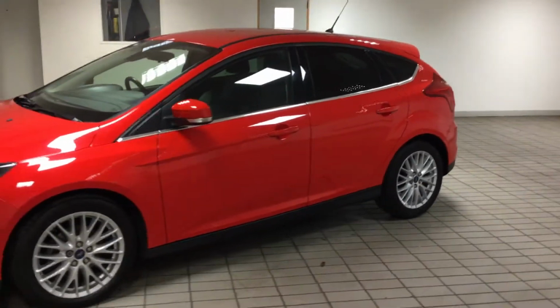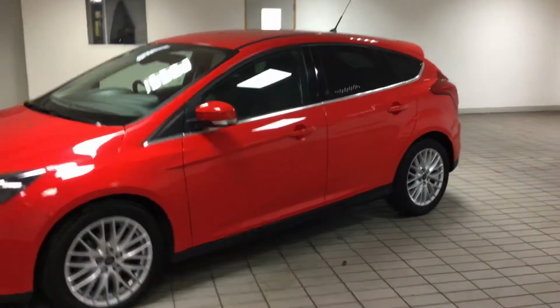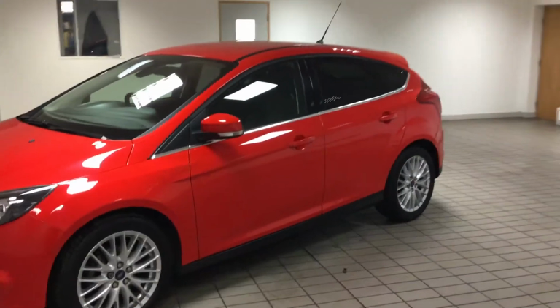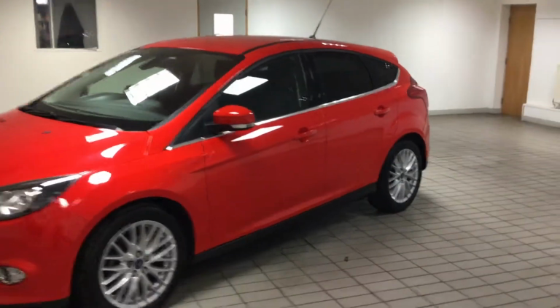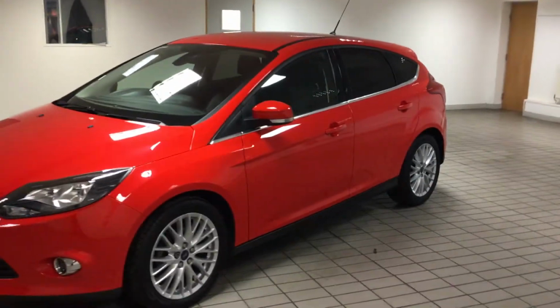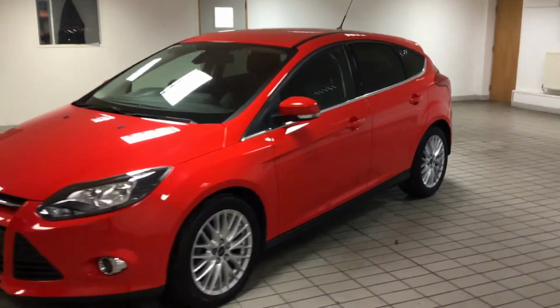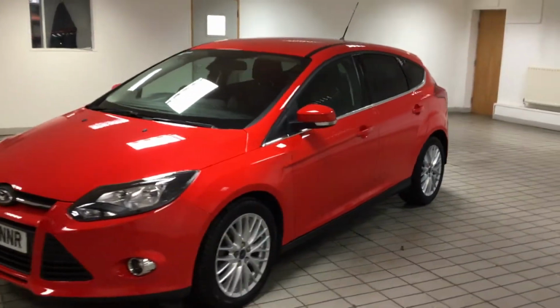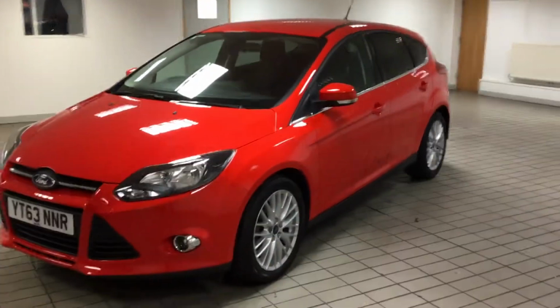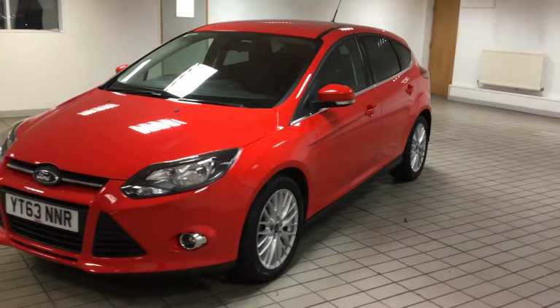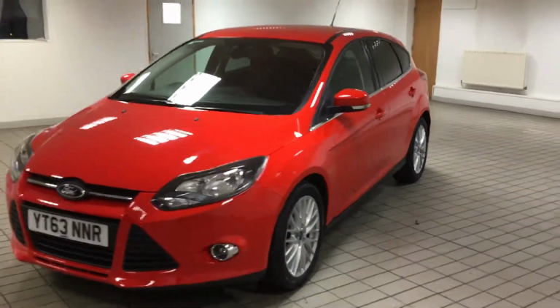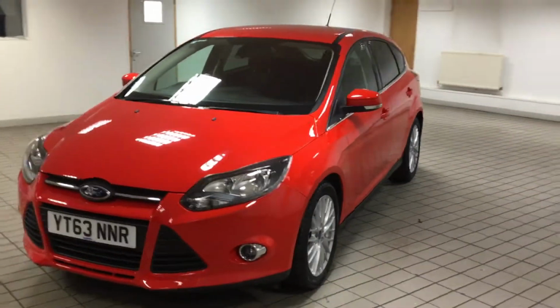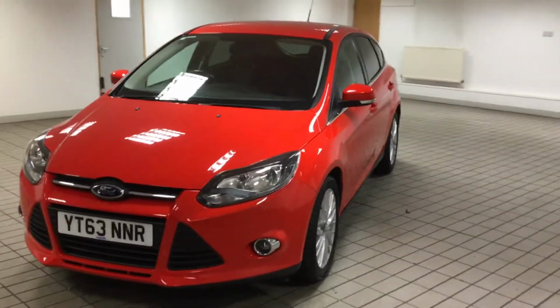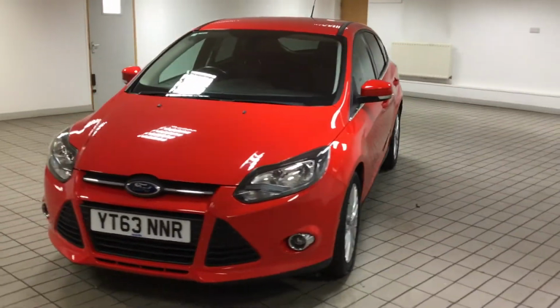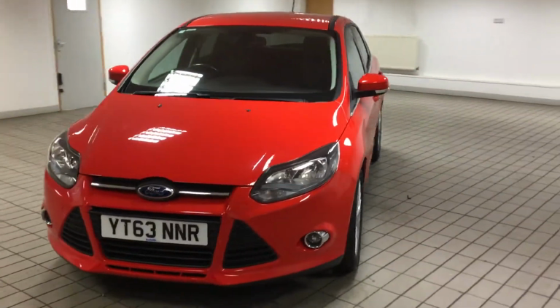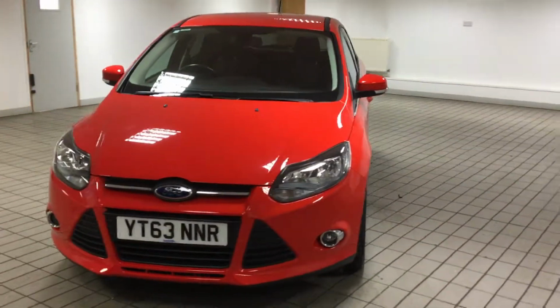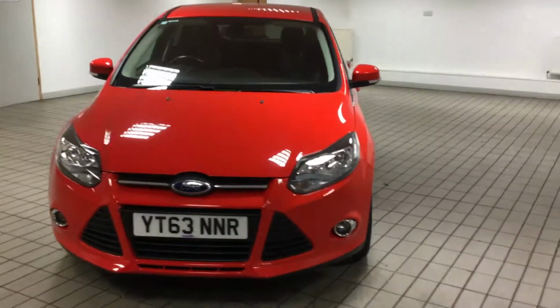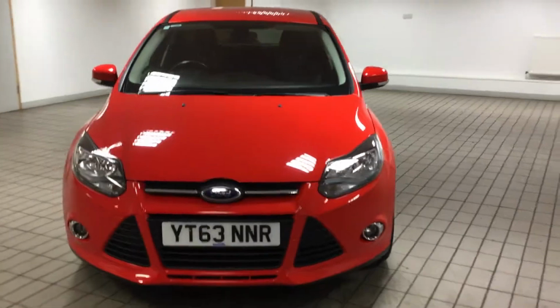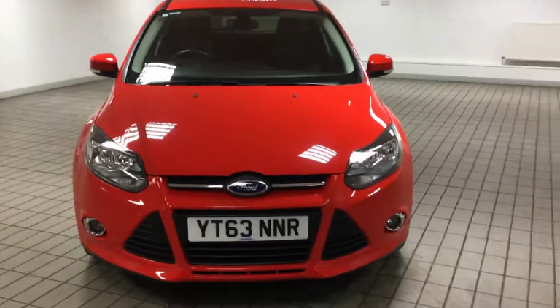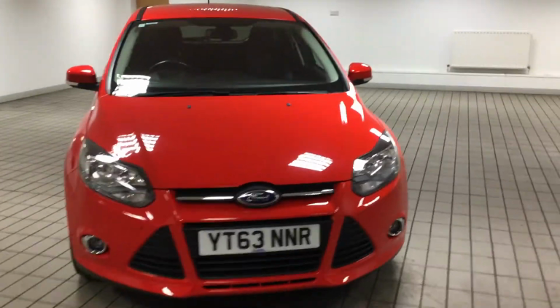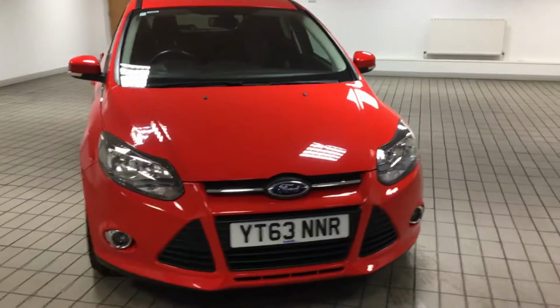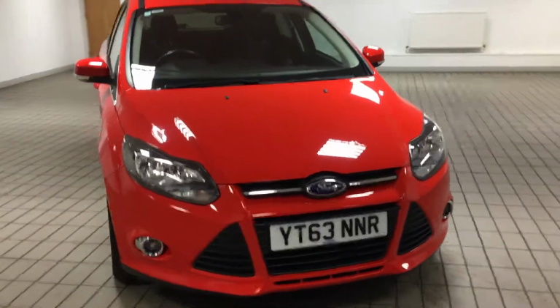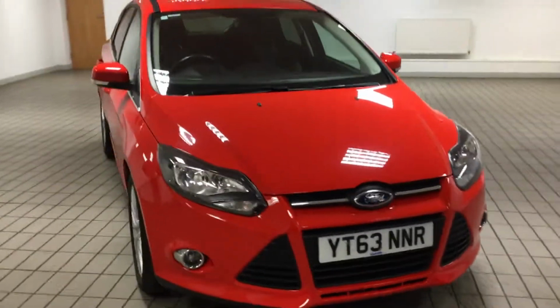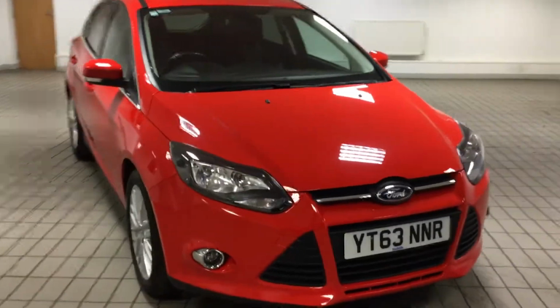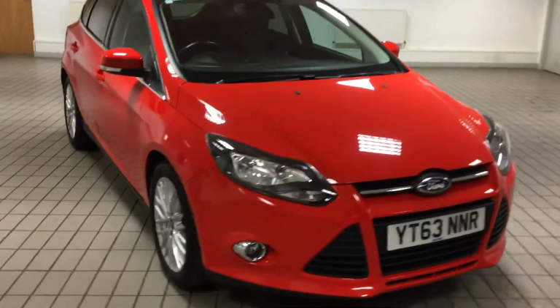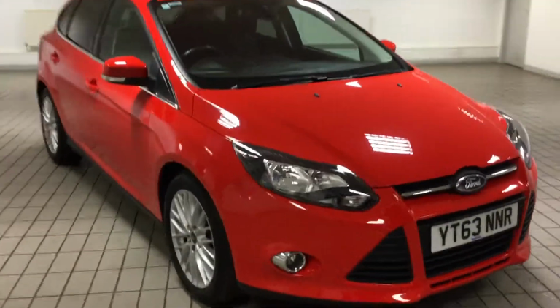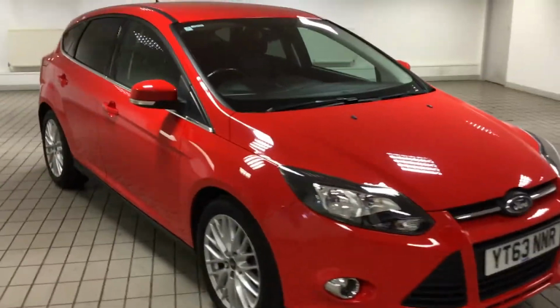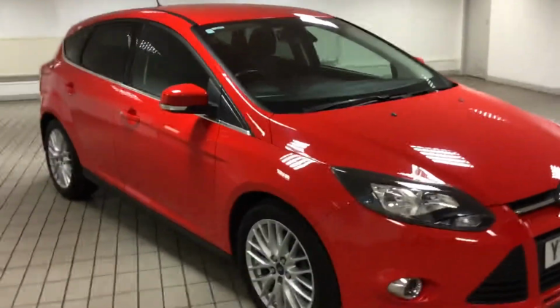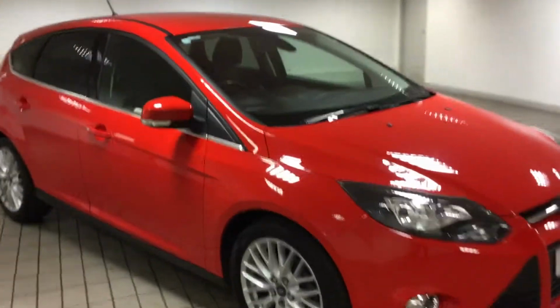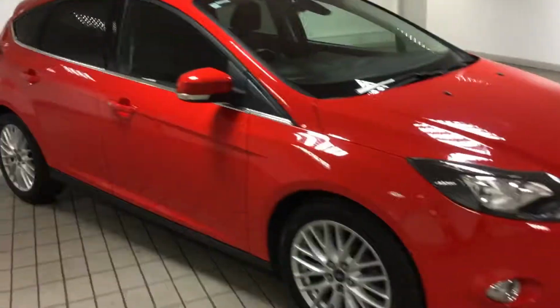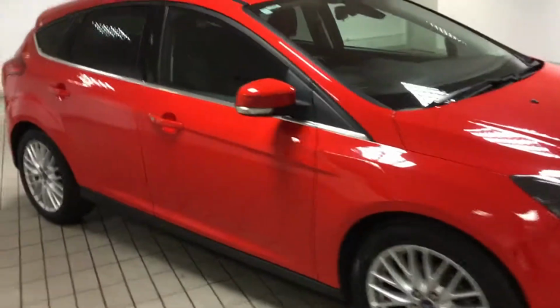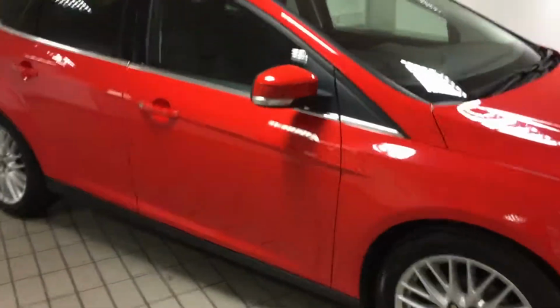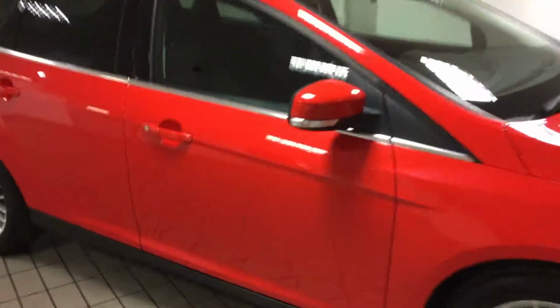It's only covered 29,000 miles, which is very good for its age. It's very clean and tidy as well. I'll show you the inside now.